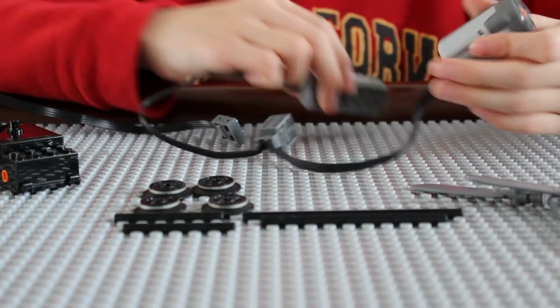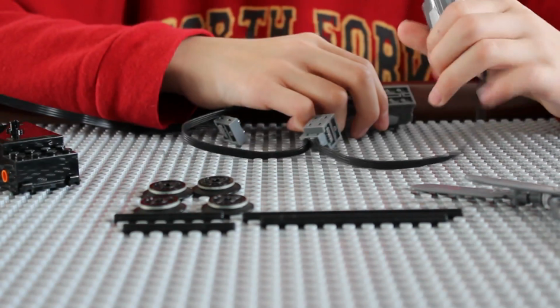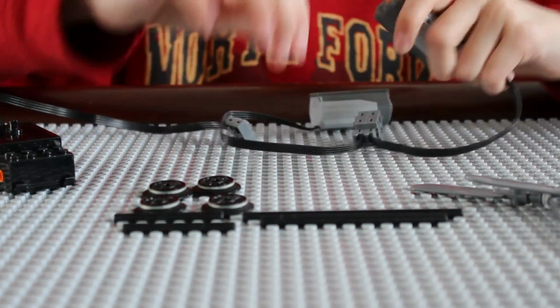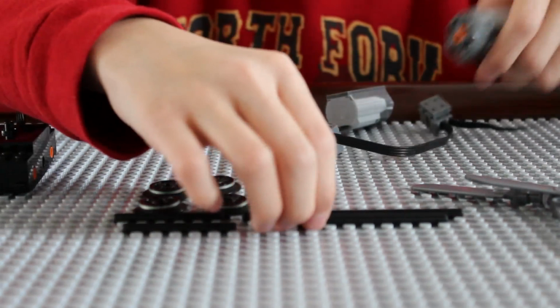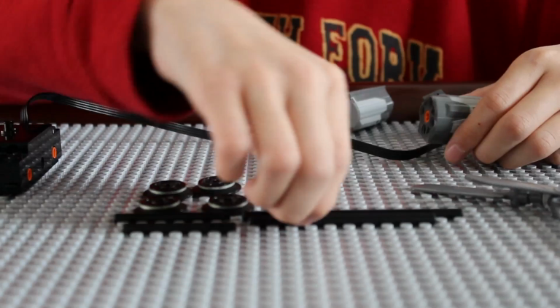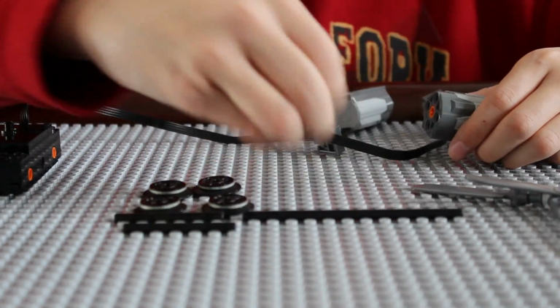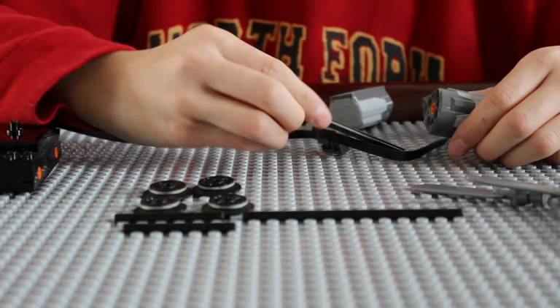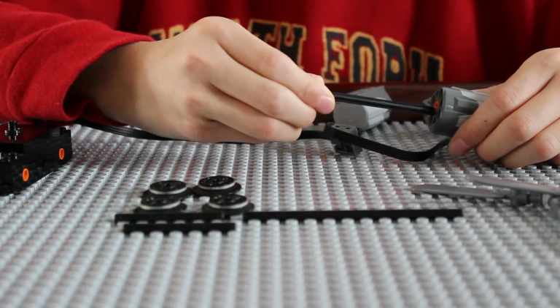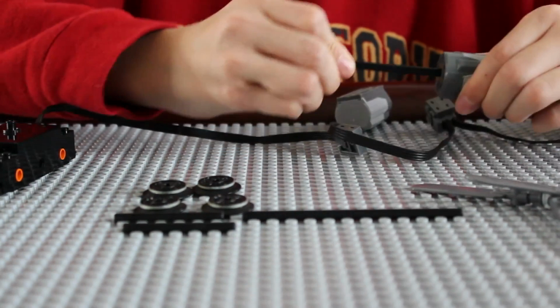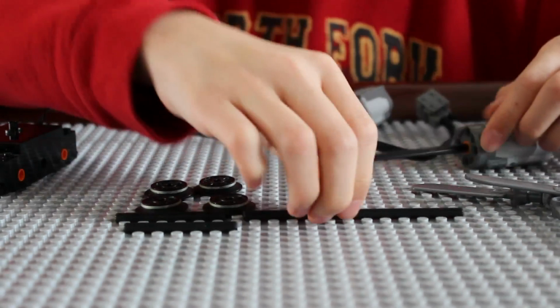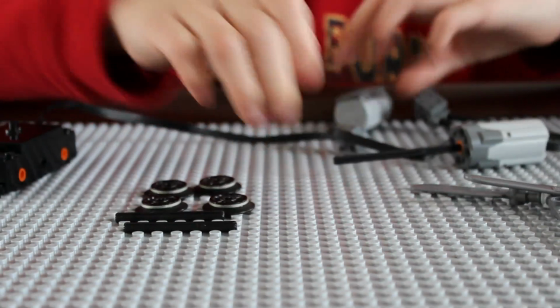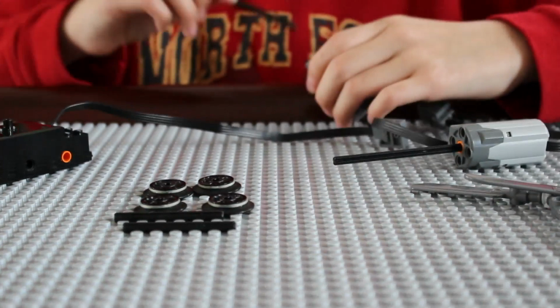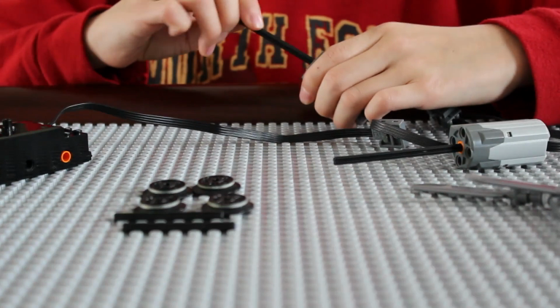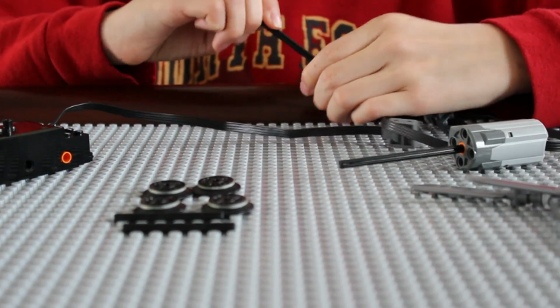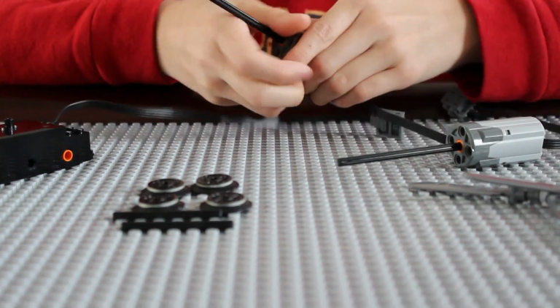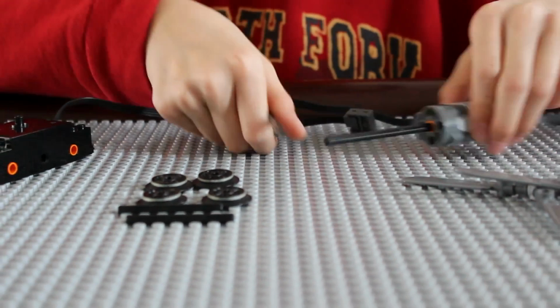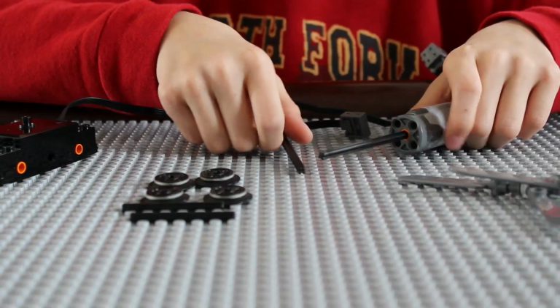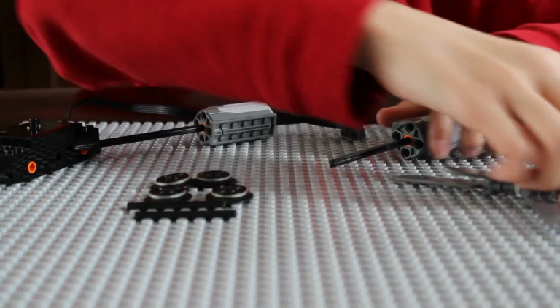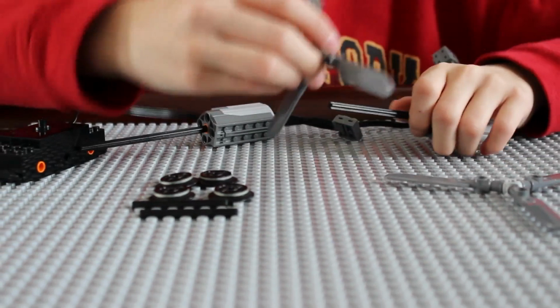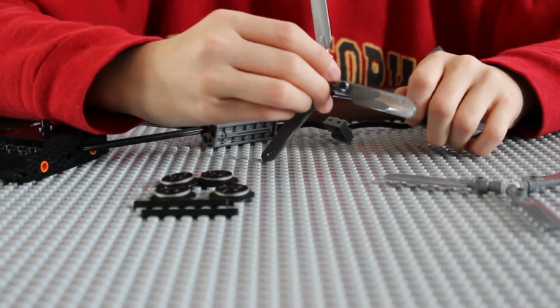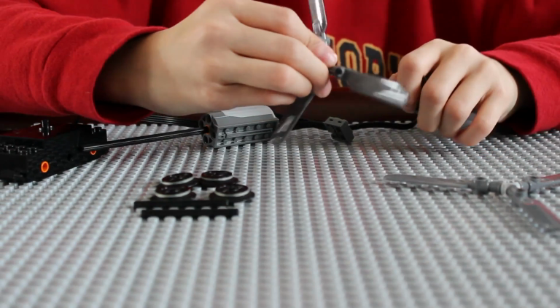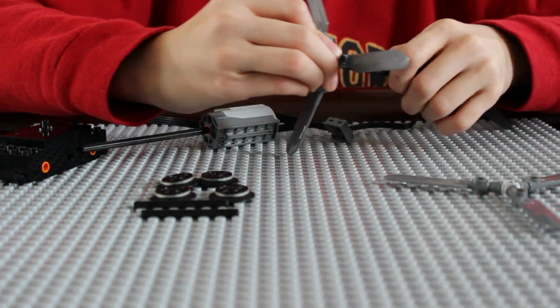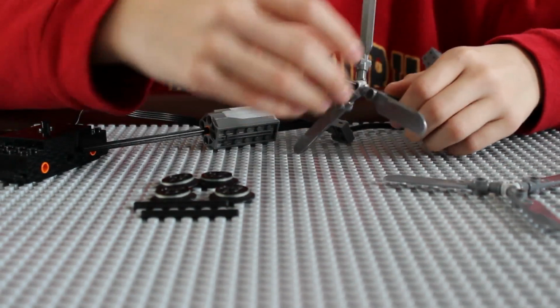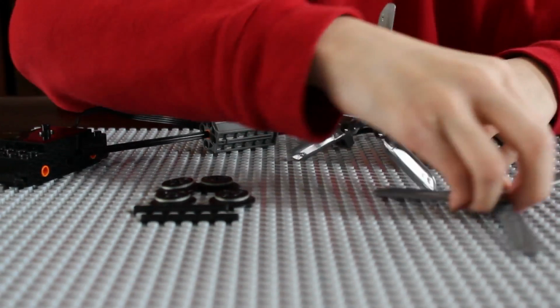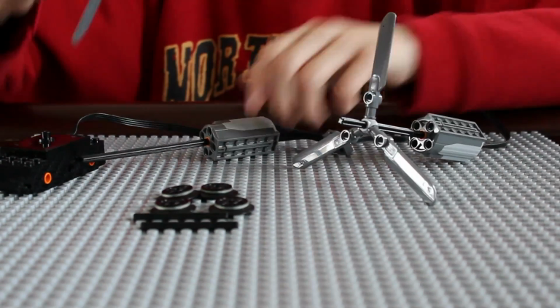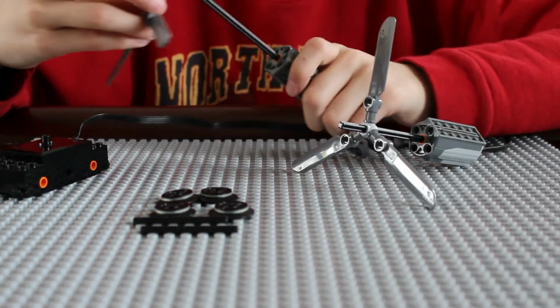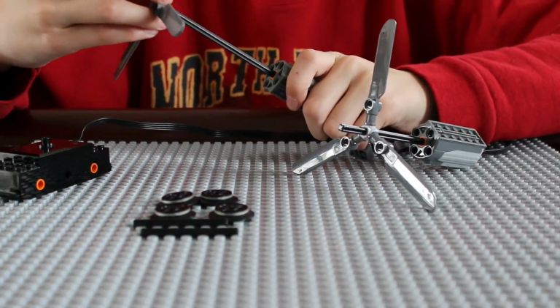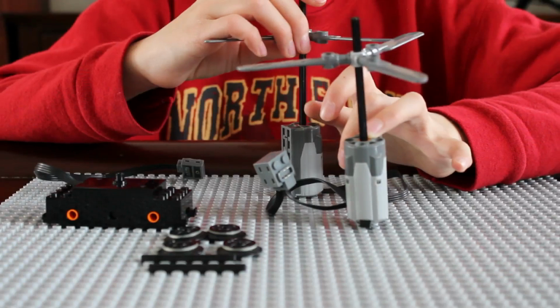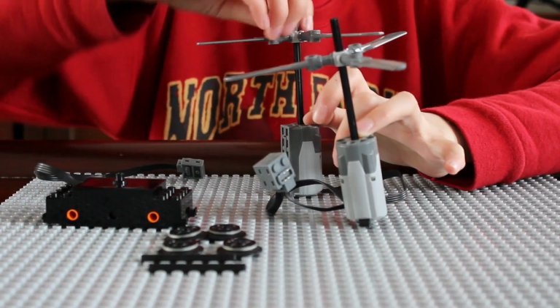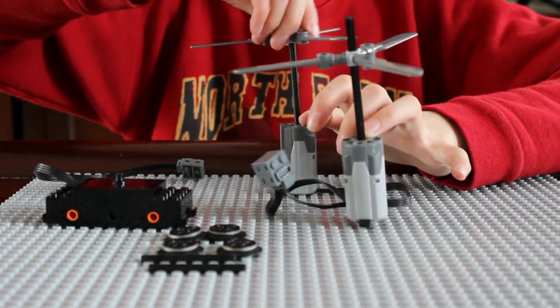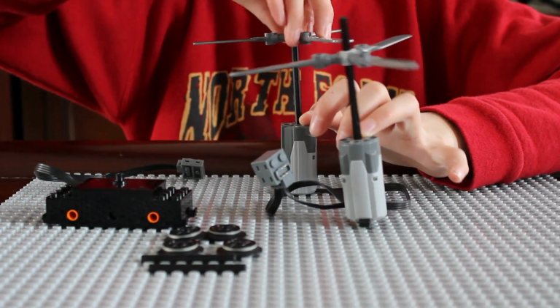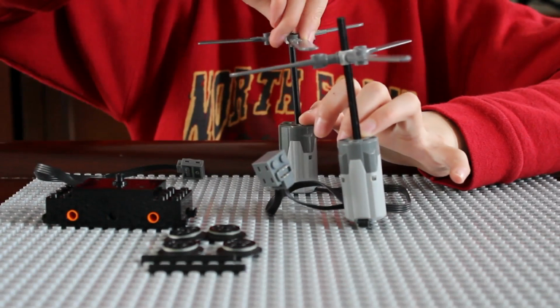Then to see what works, you put an axle in each motor, then attach something like a crank or a propeller or wheel to it, and then you crank one of them and the other one should turn.